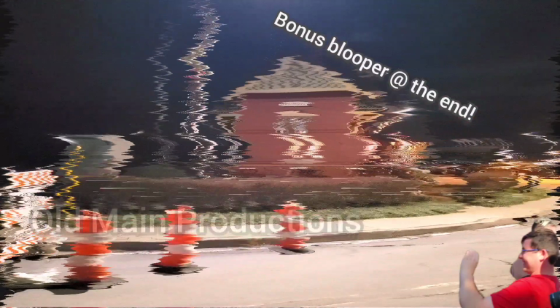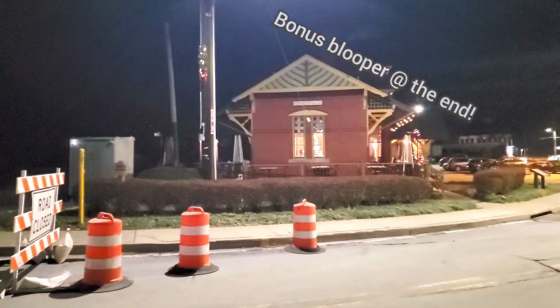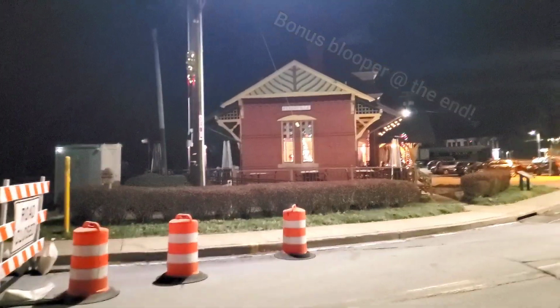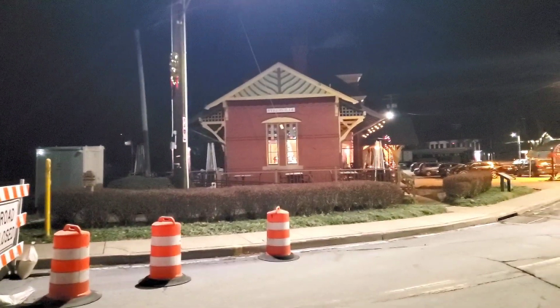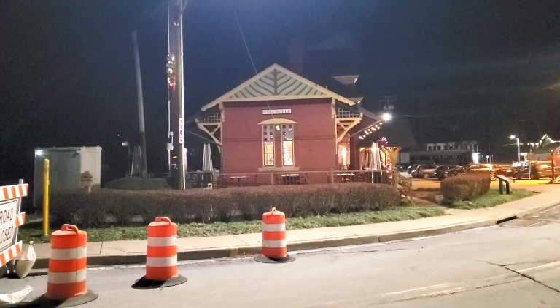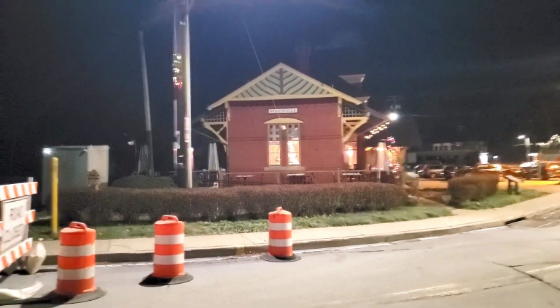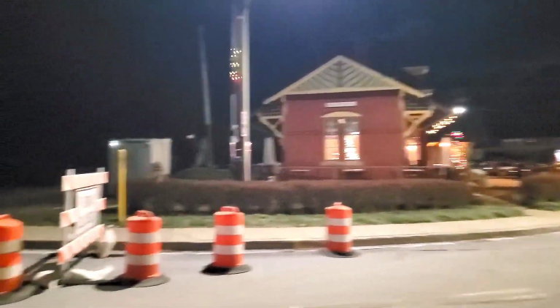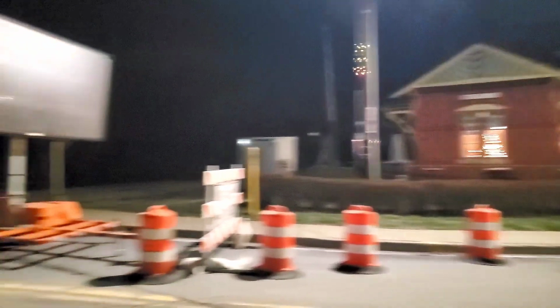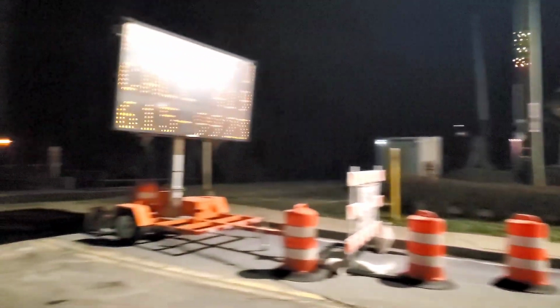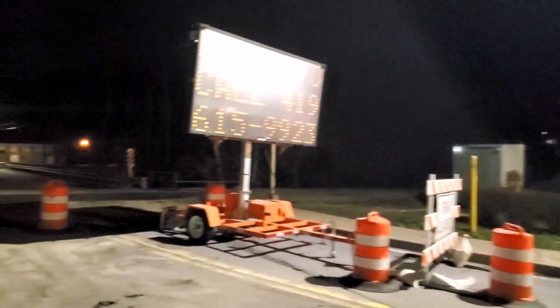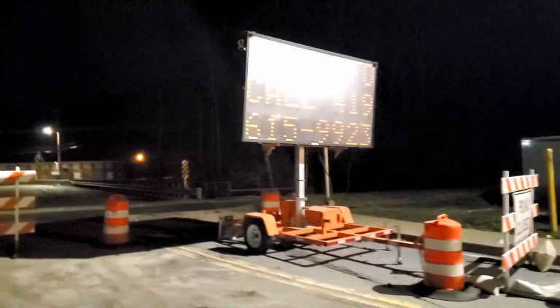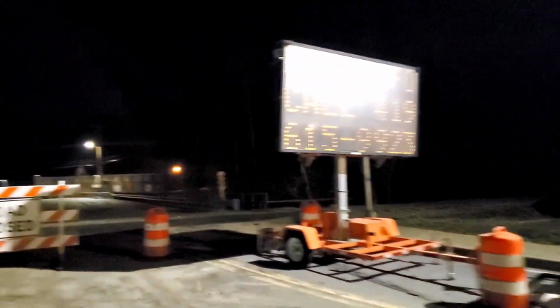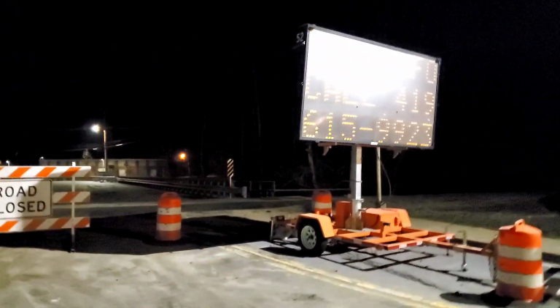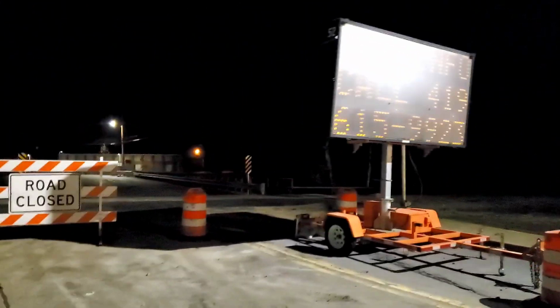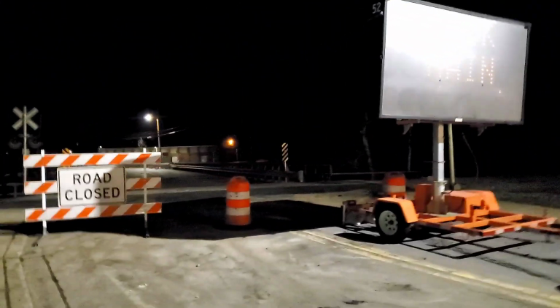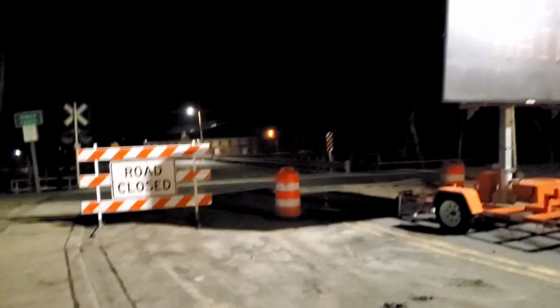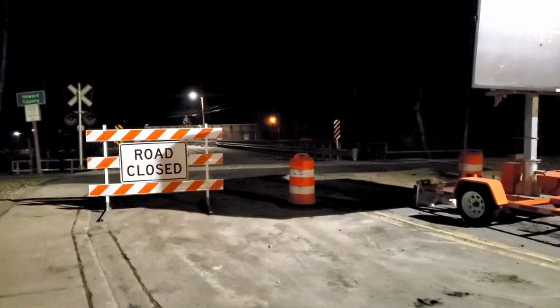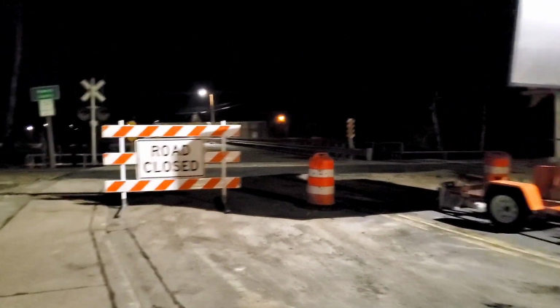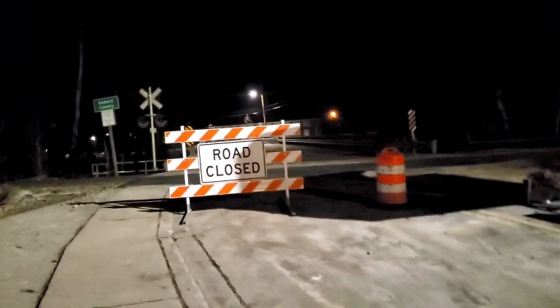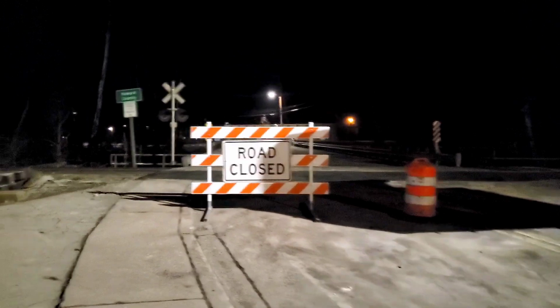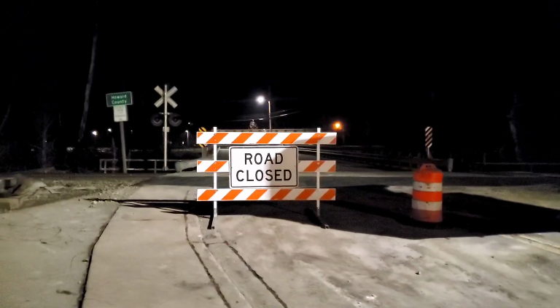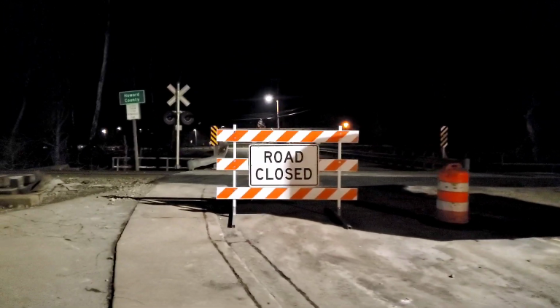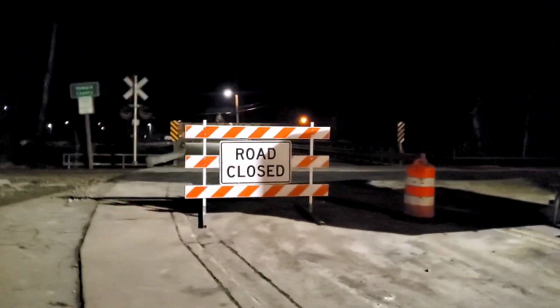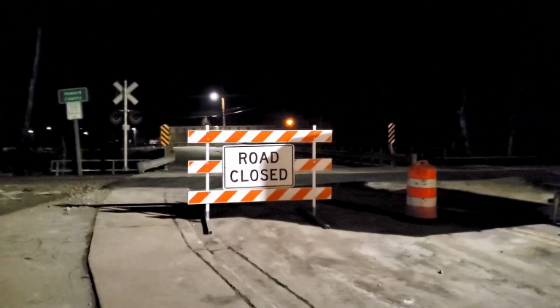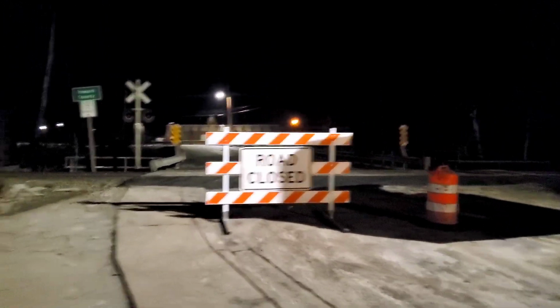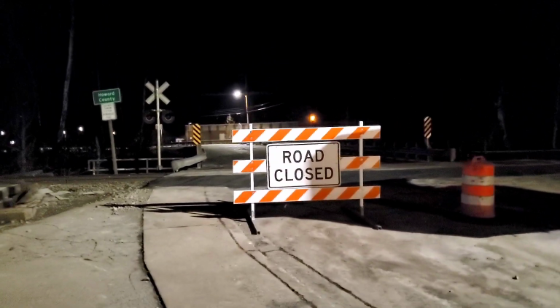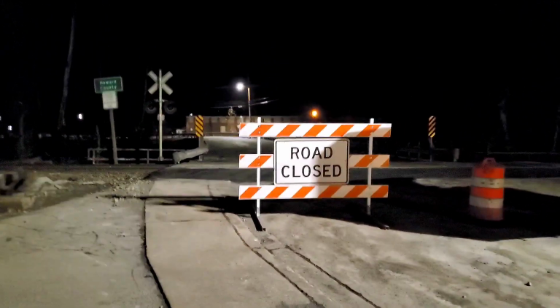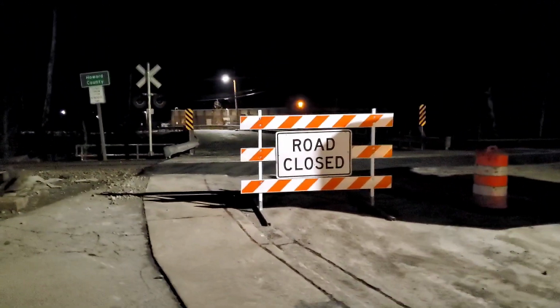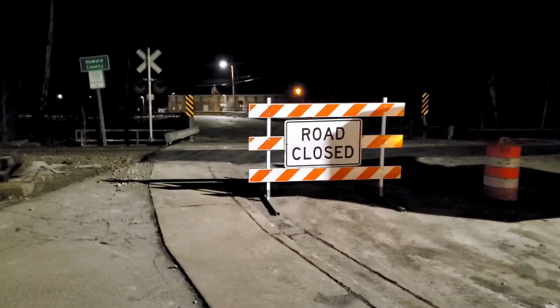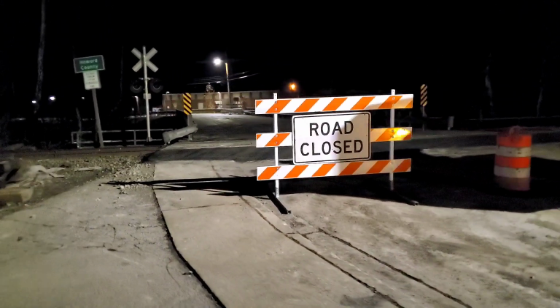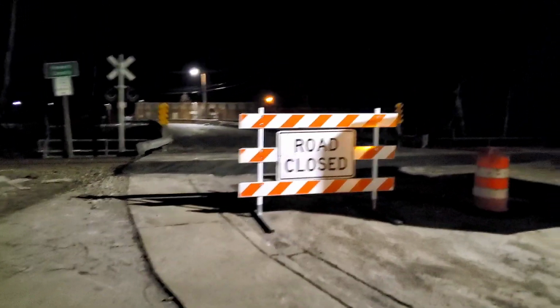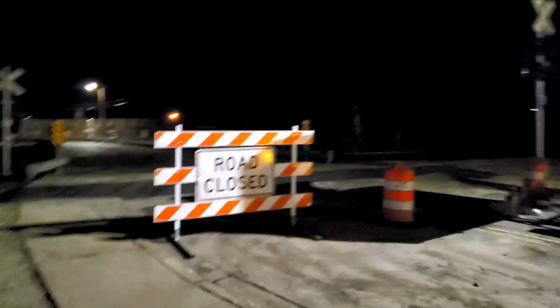Howdy there guys, this is Old Main Productions and I'm here at Sykesville Station here in downtown Sykesville Main Street. The crossing's closed tonight because they completely ripped it out and redid it. They're just waiting for the asphalt to set because the crossing is done.